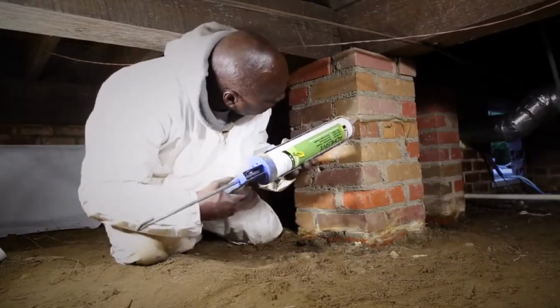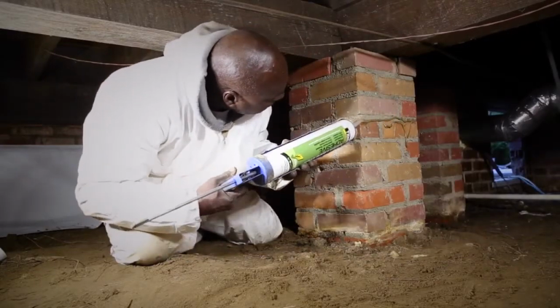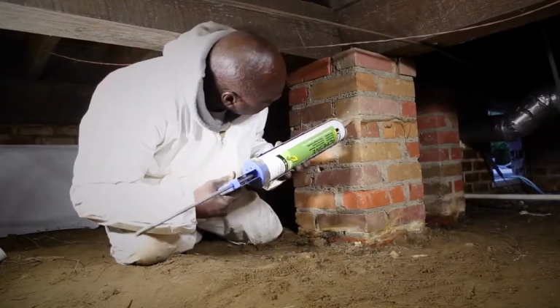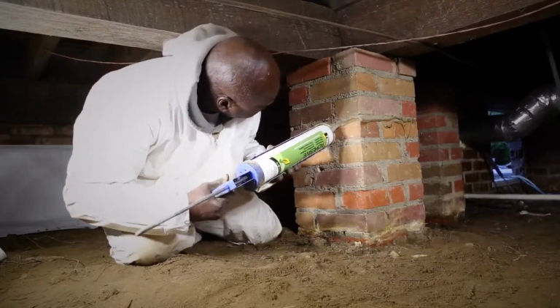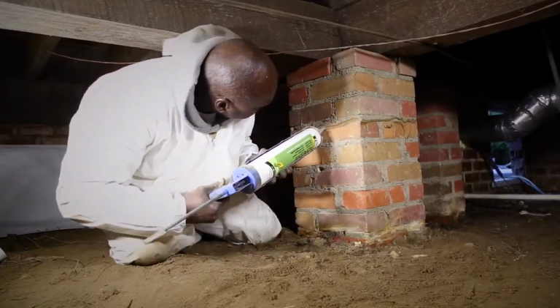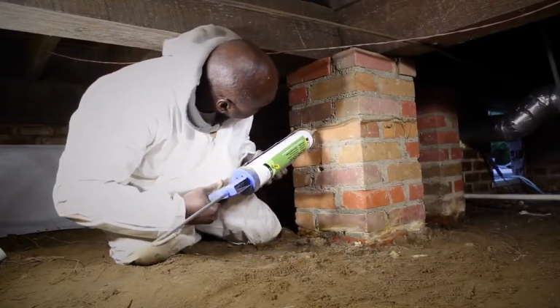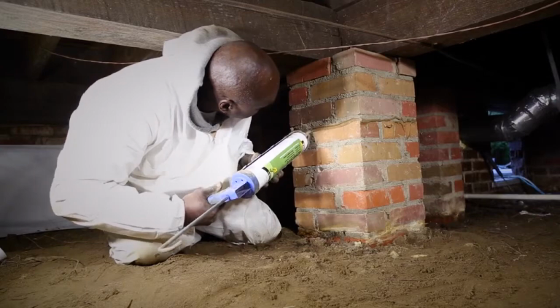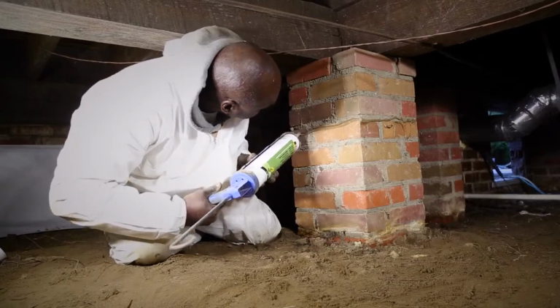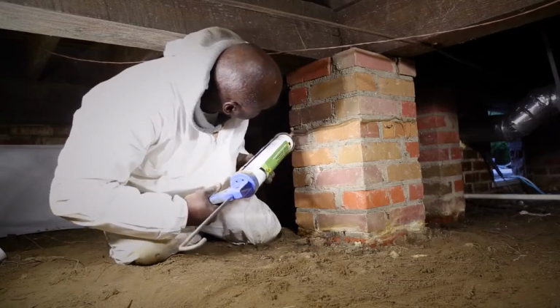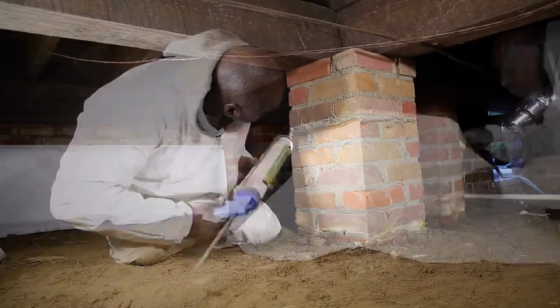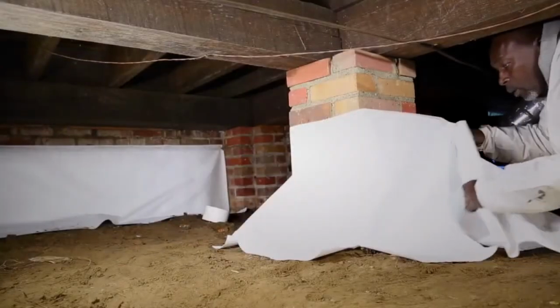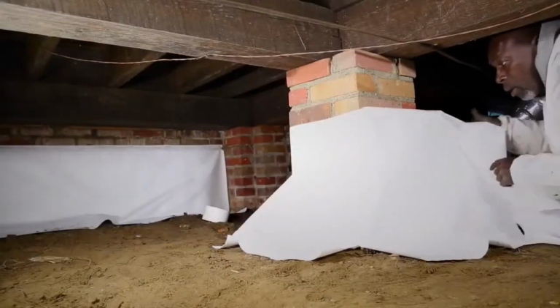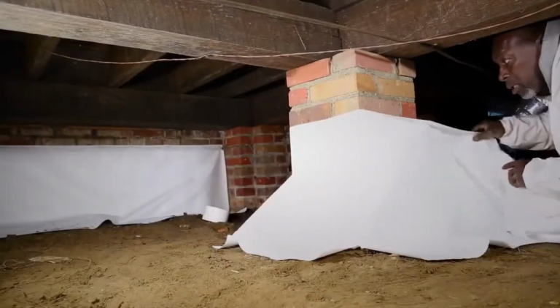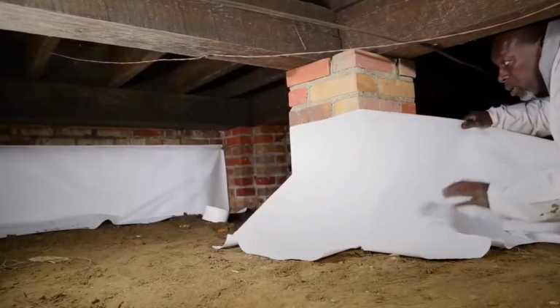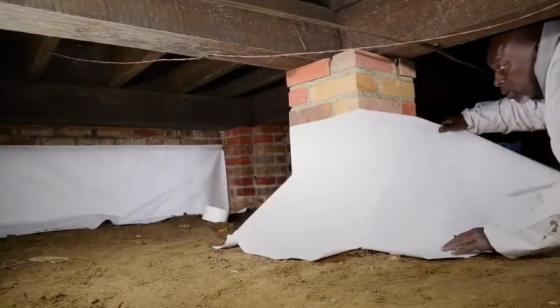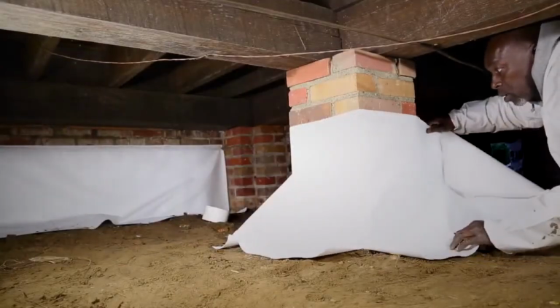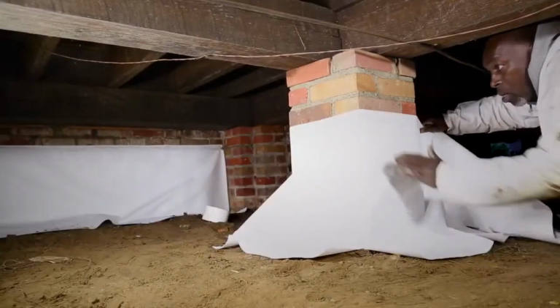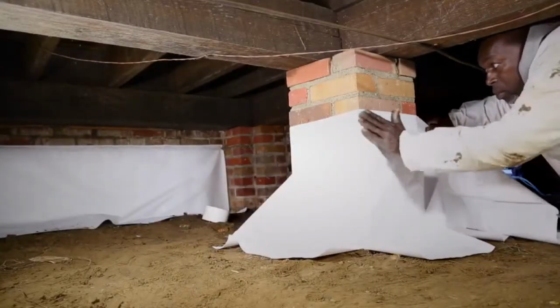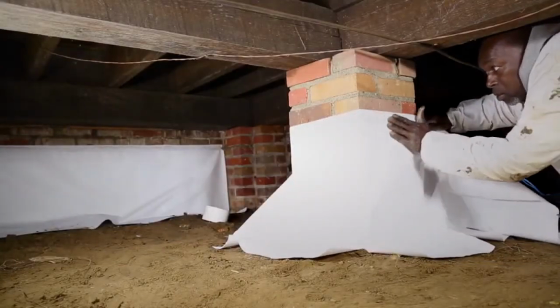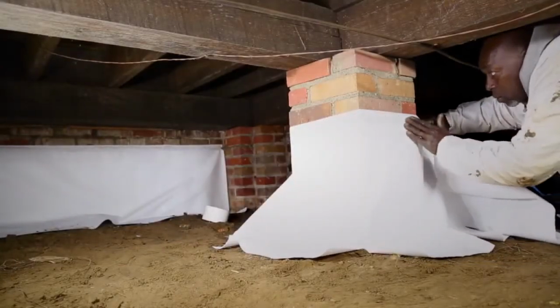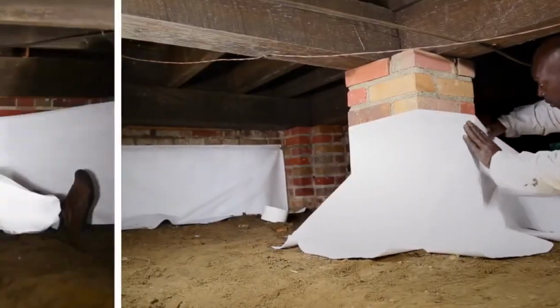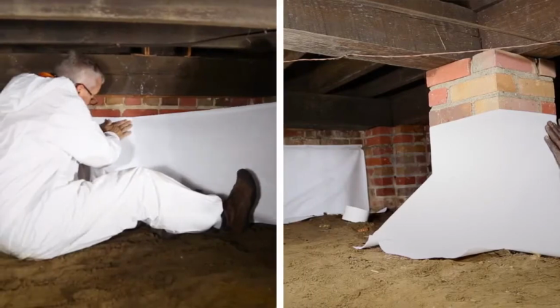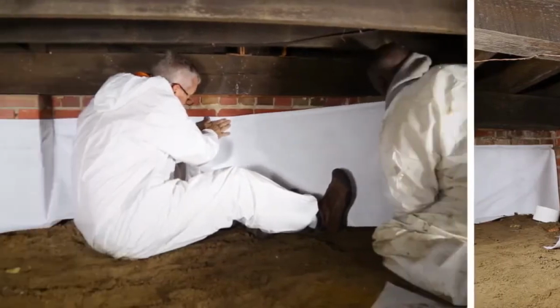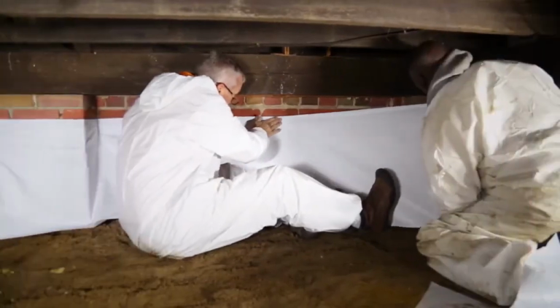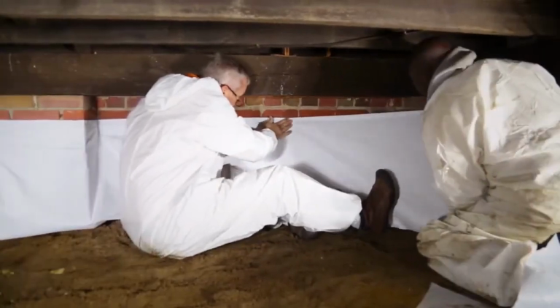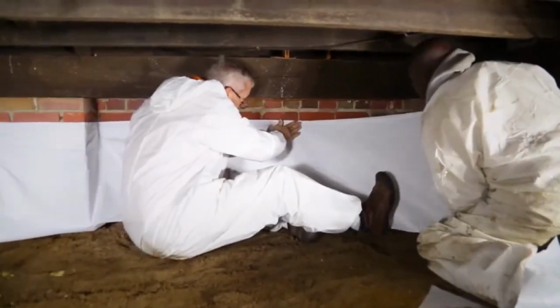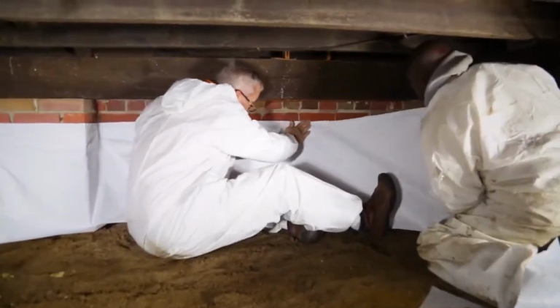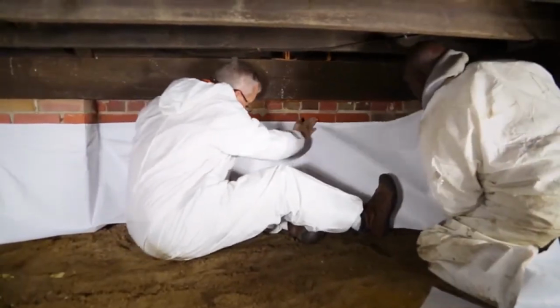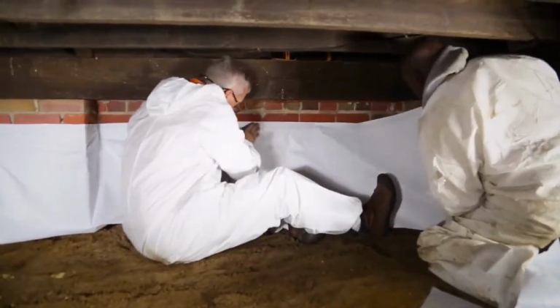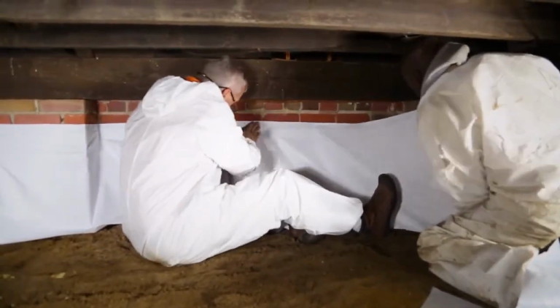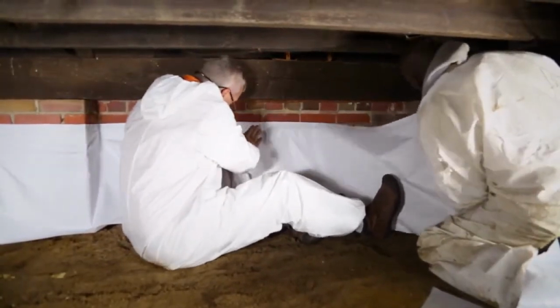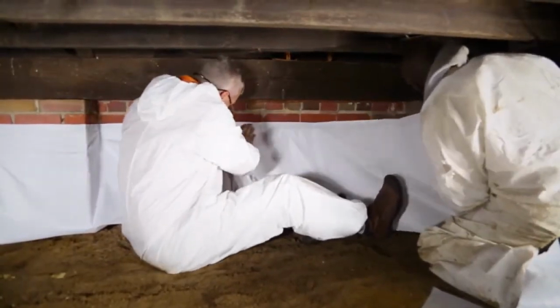The biggest thing for us is the wall curtain portion of it — just being able to attach it to the side of the wall in the crawl space without having to break the crawl space walls with some type of mechanical fasteners.